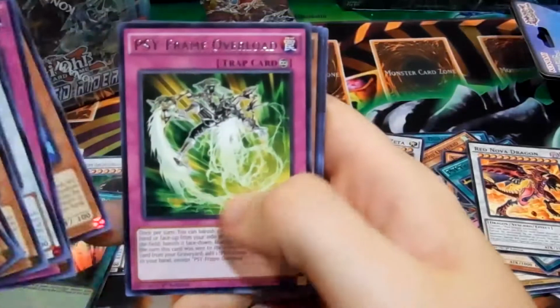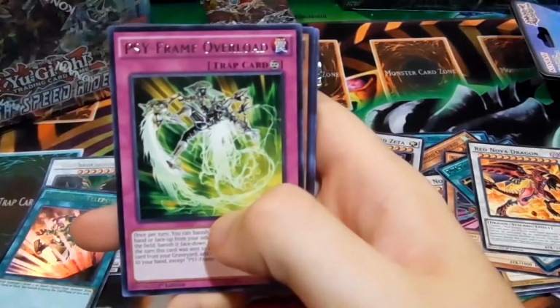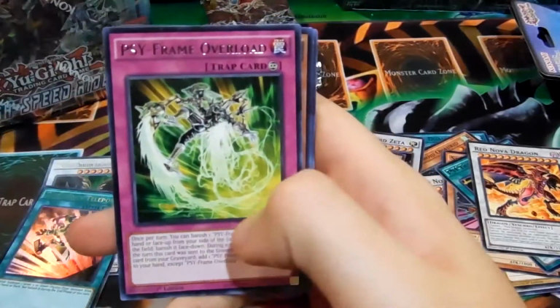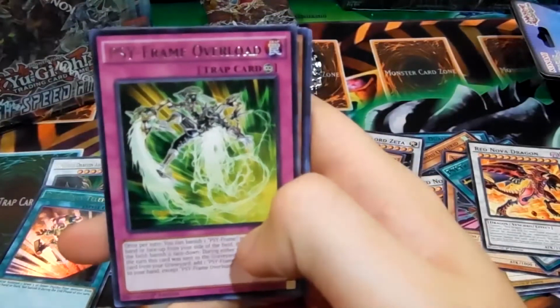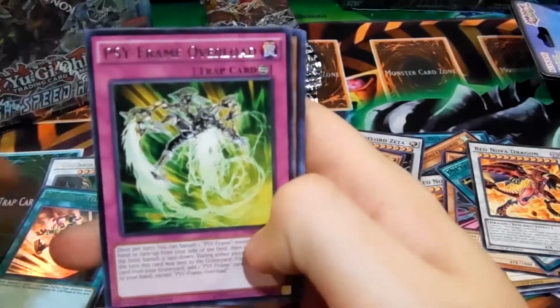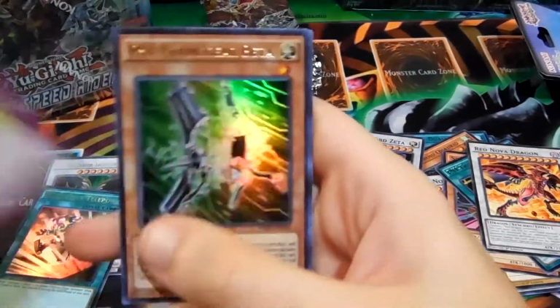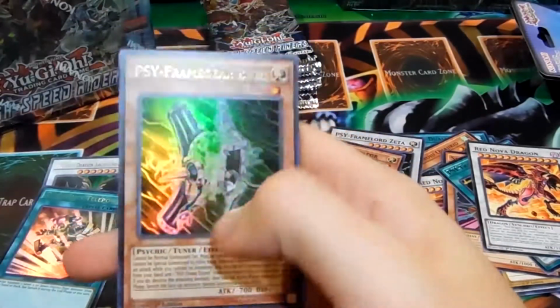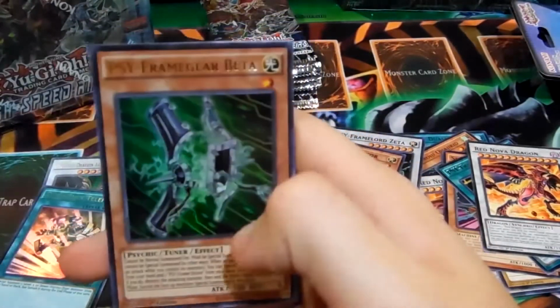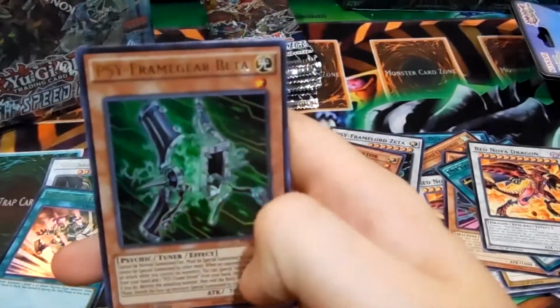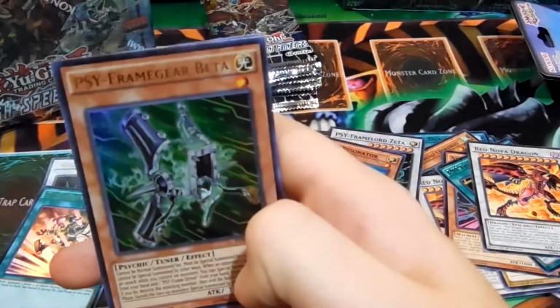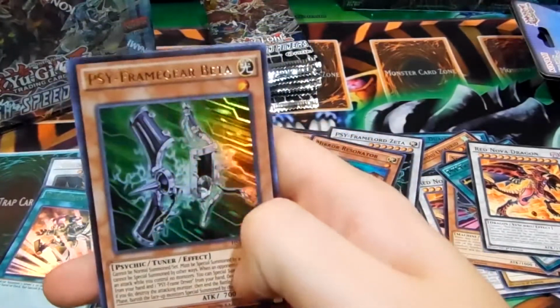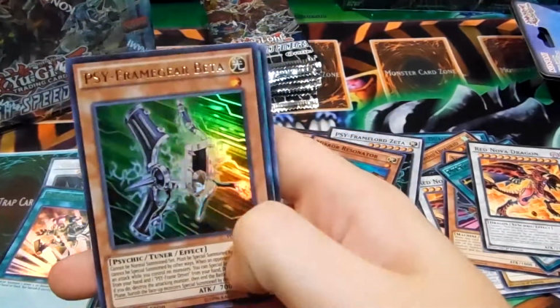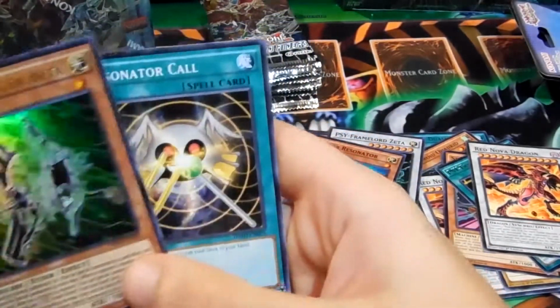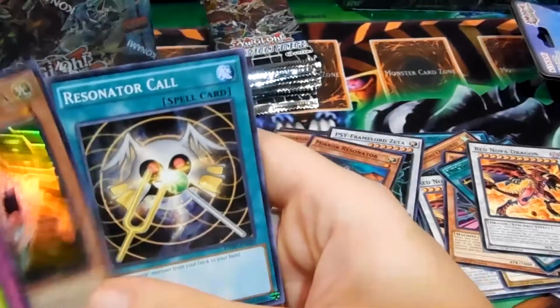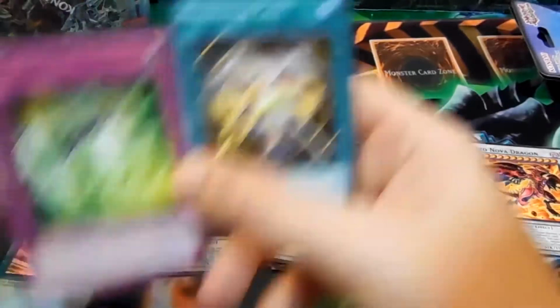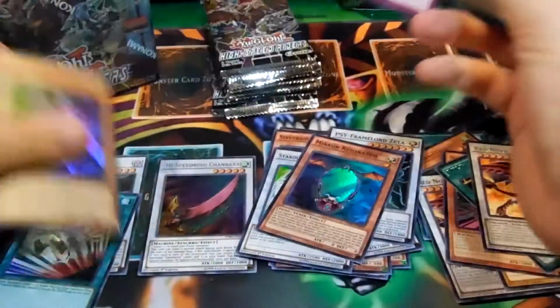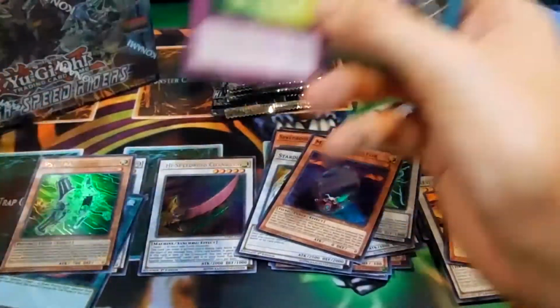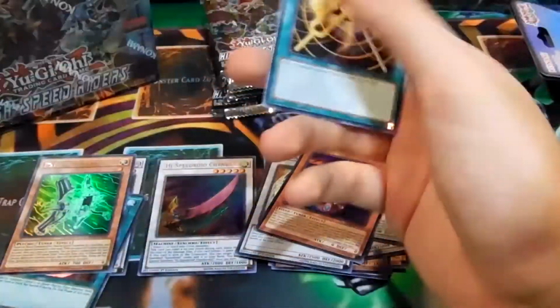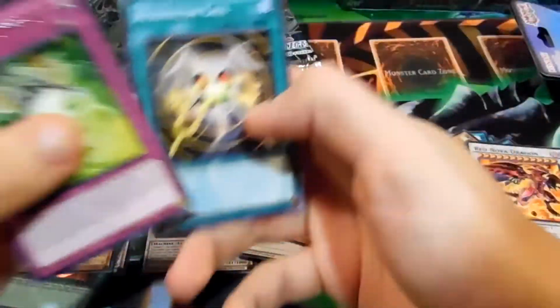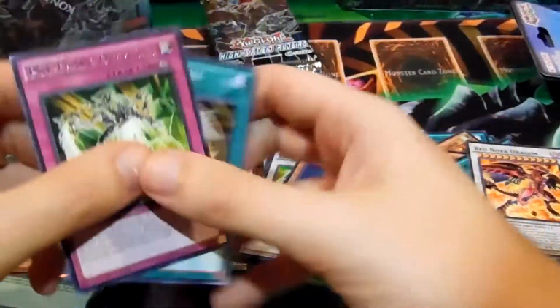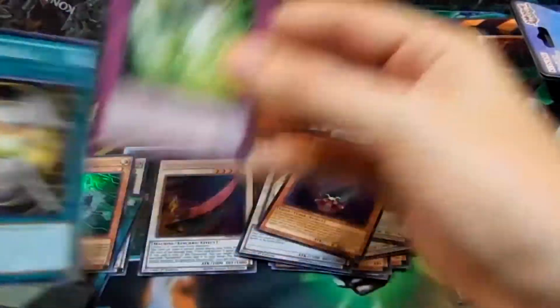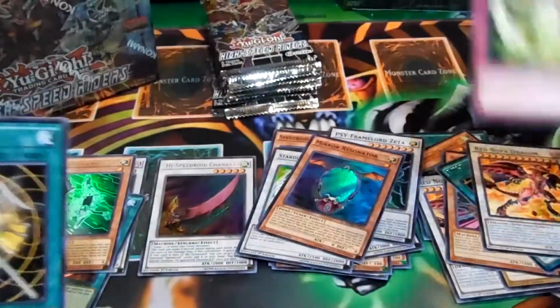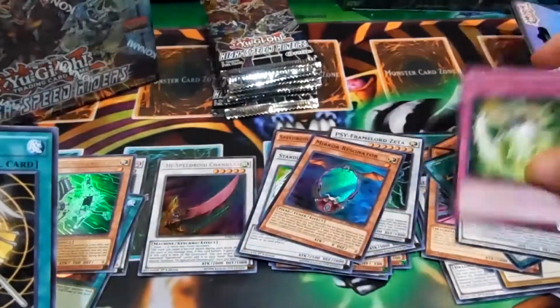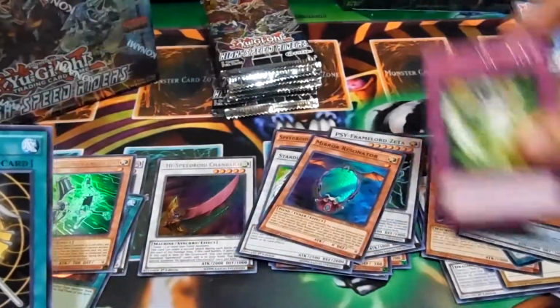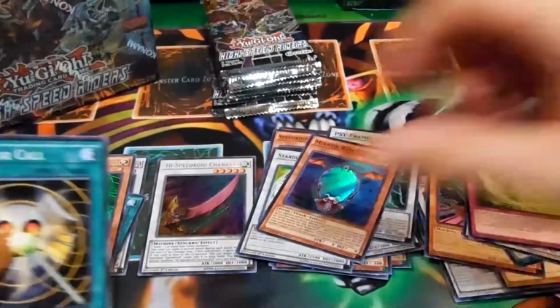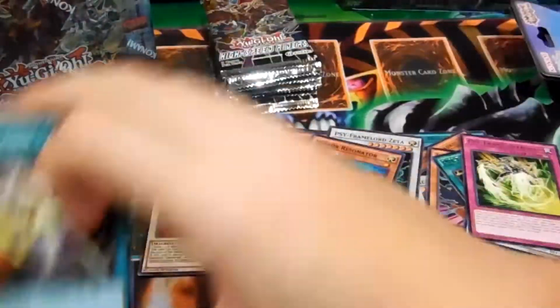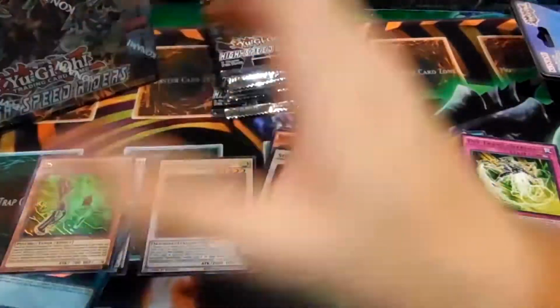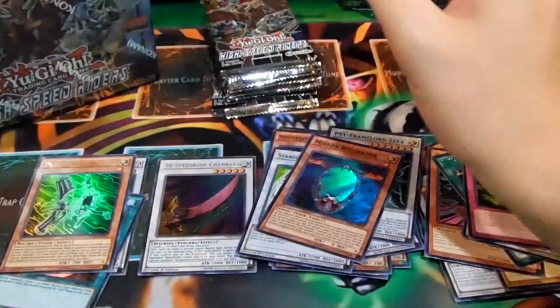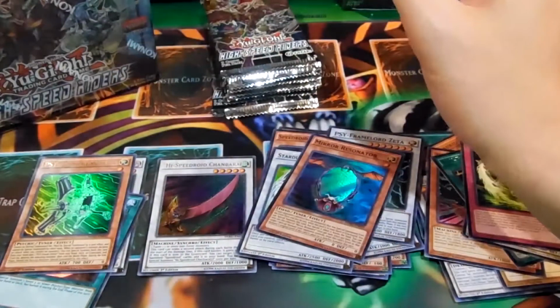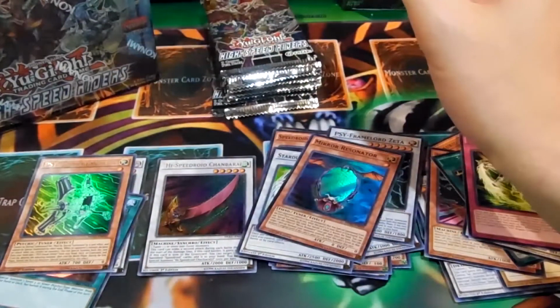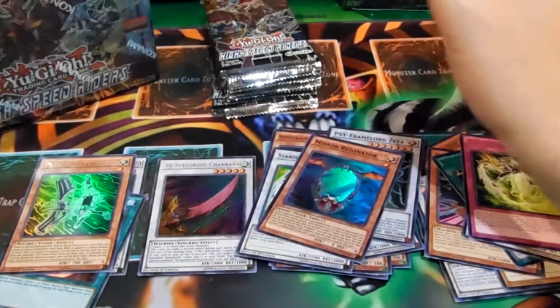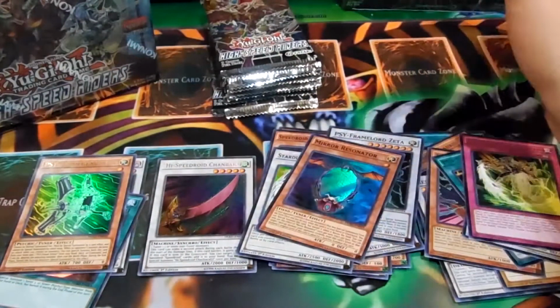Psy Frame Overload on ice — Cyframe Gear Beta, ultra rare! There are three ultra rares now, should have one more. And then one secret left.